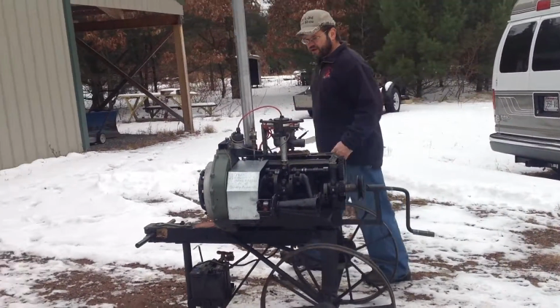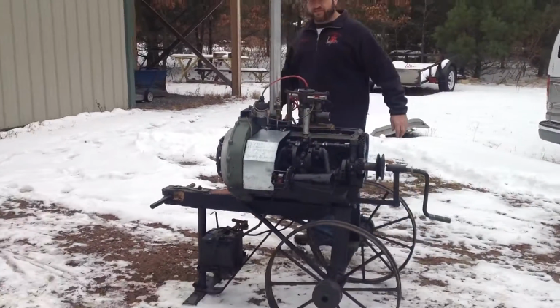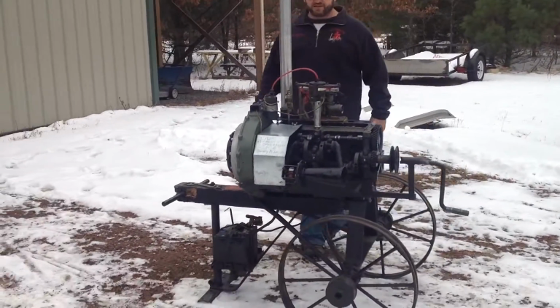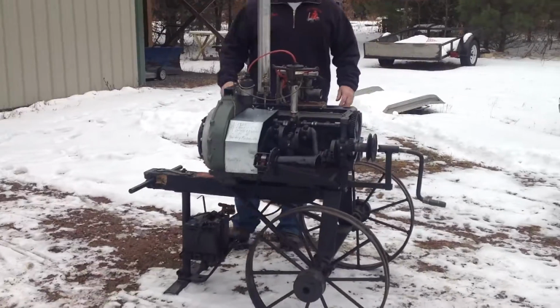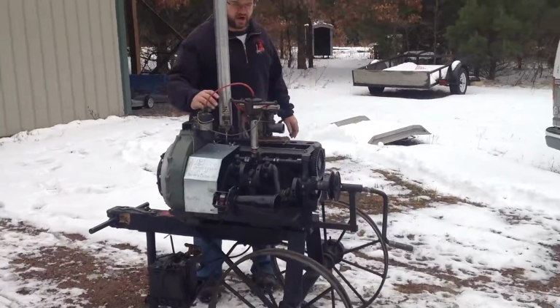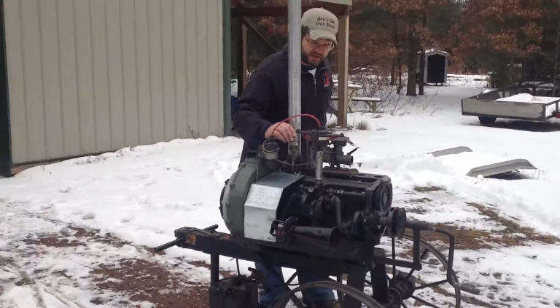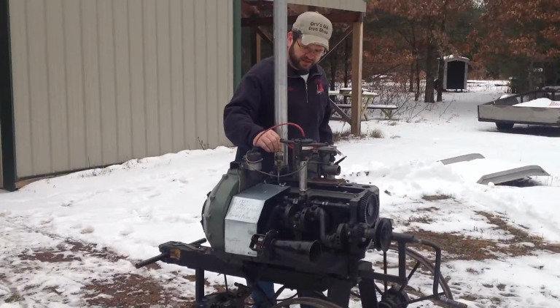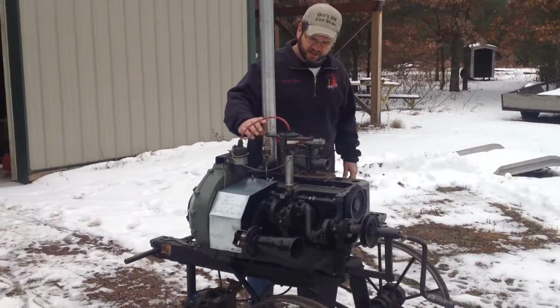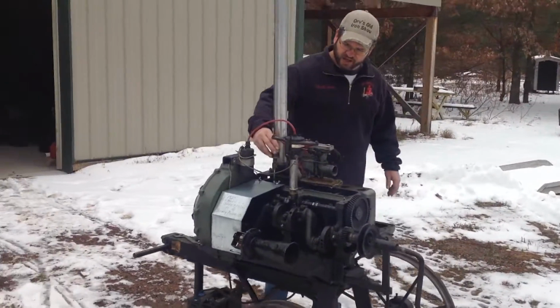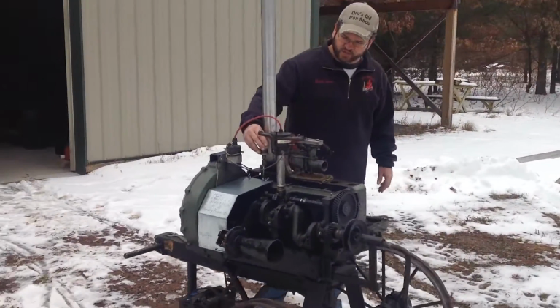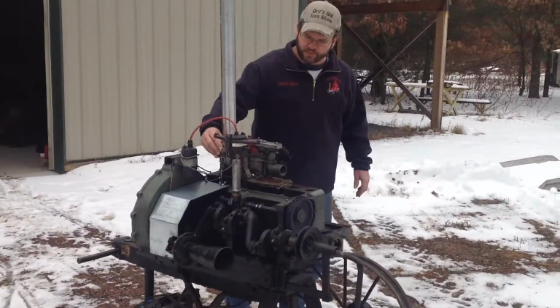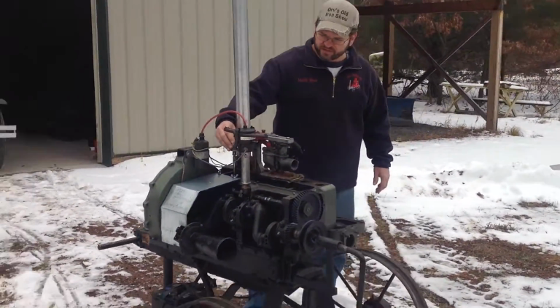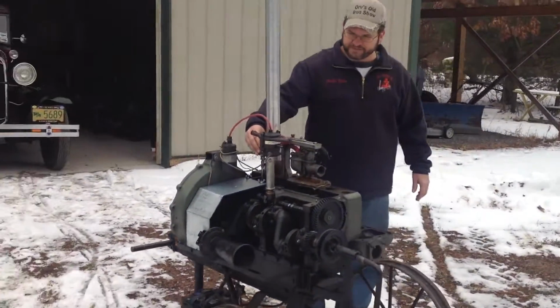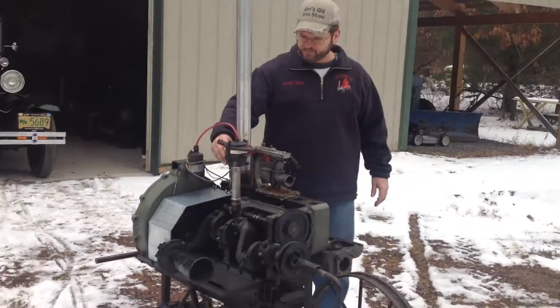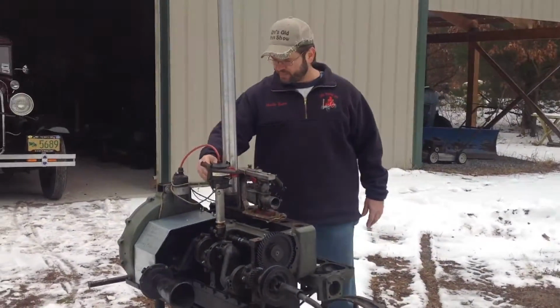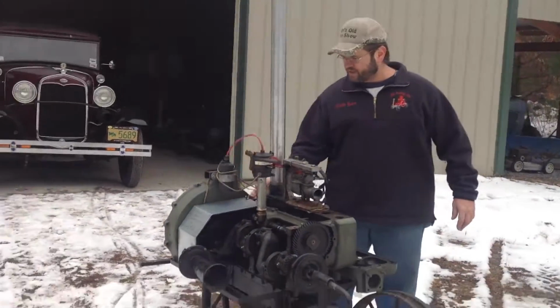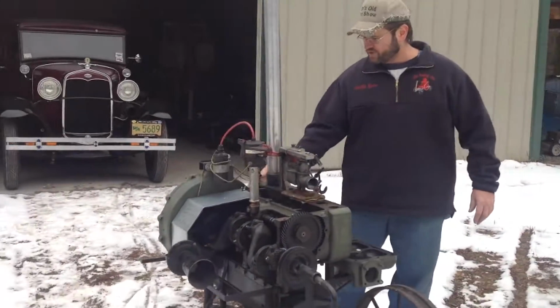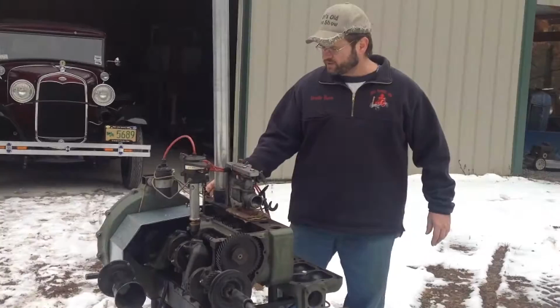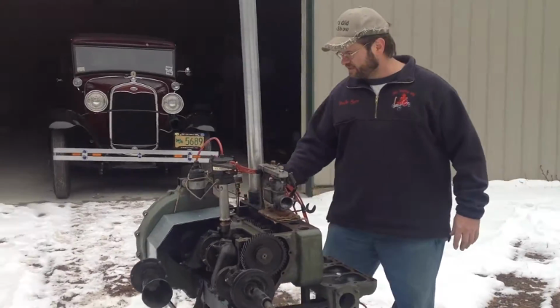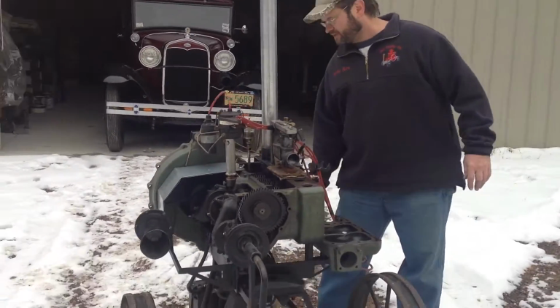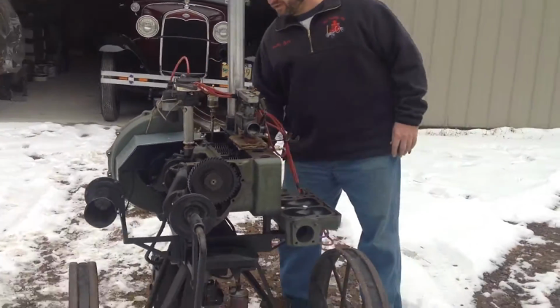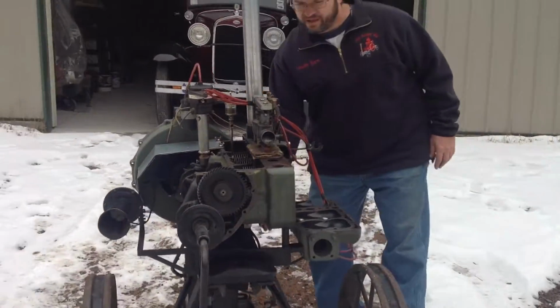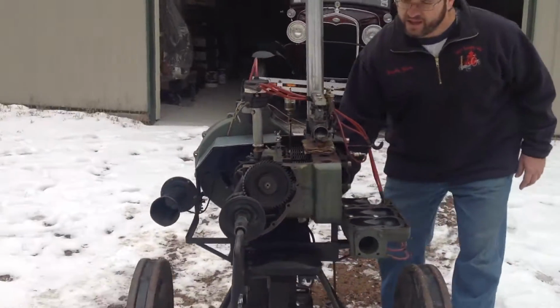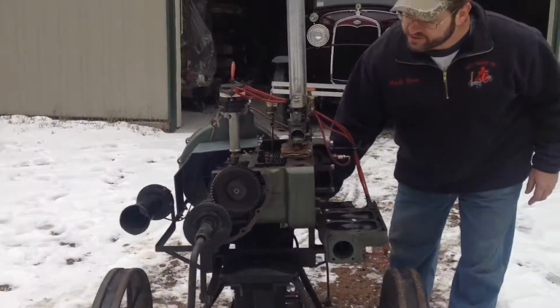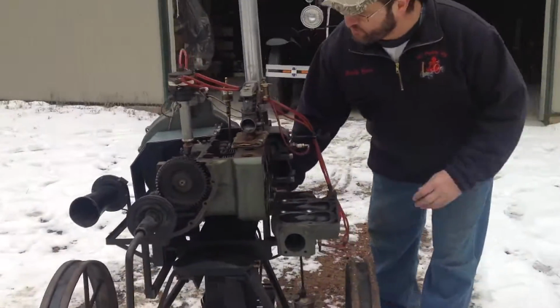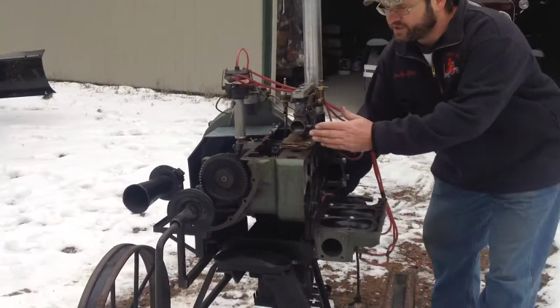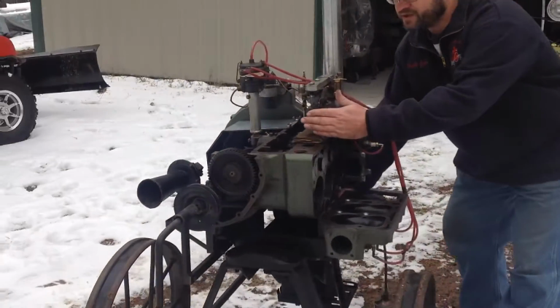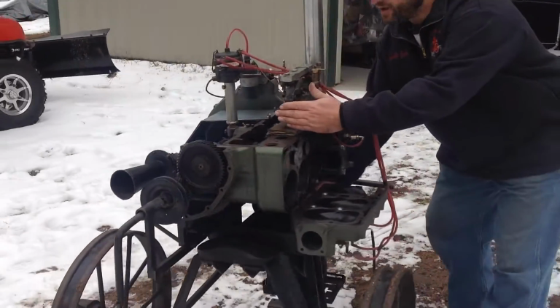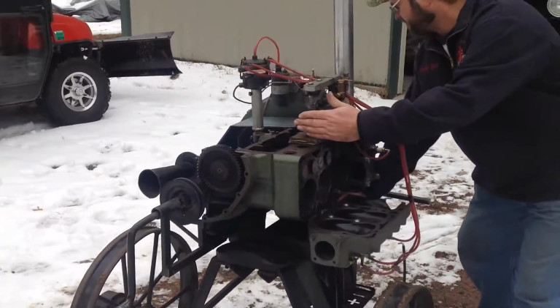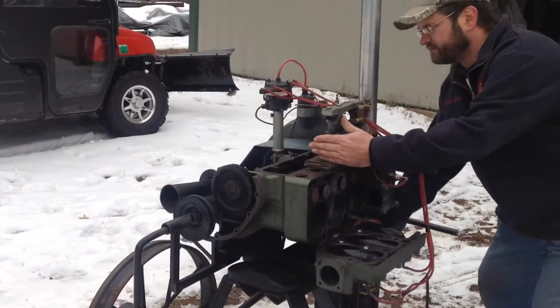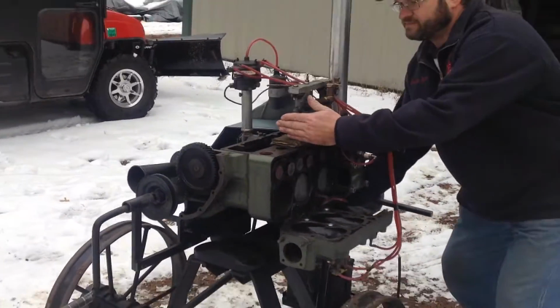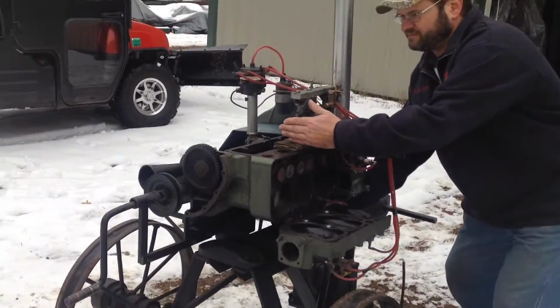I've got the electric start. I just turned my drip boiler on, turned the power on, and hopefully everything is good. Let's go.